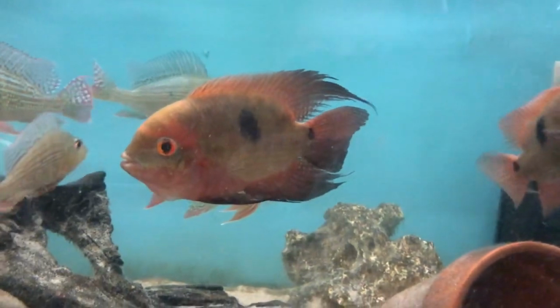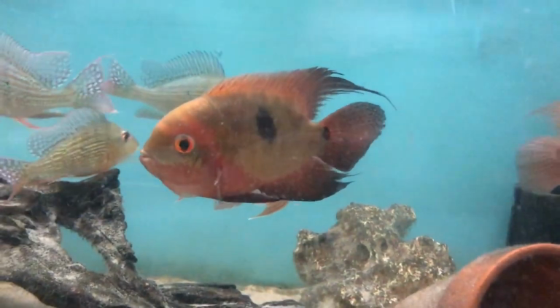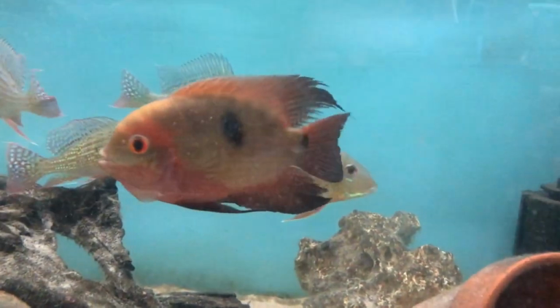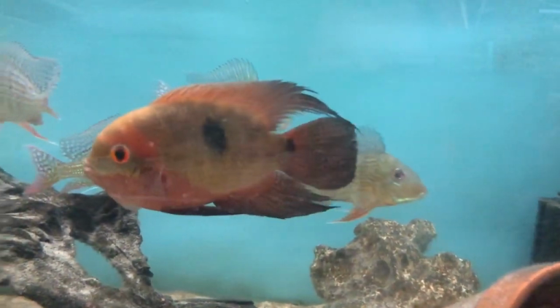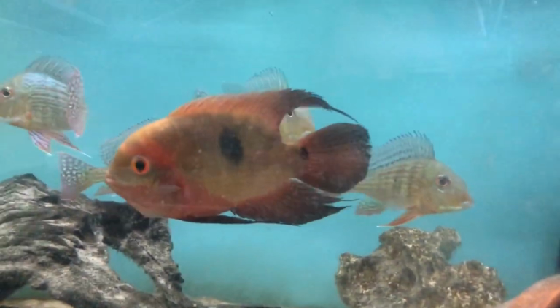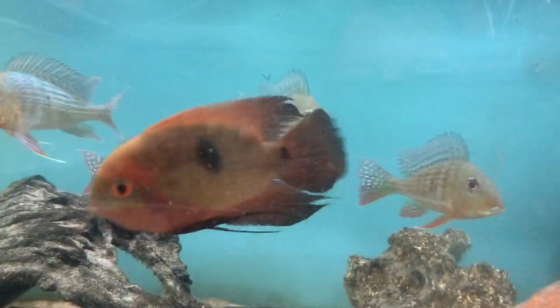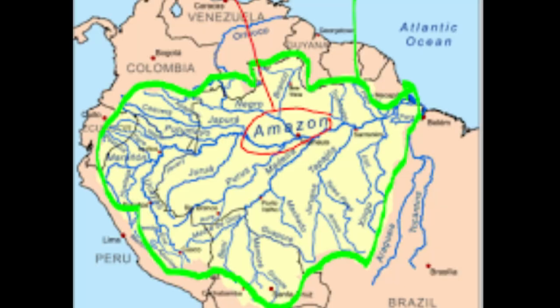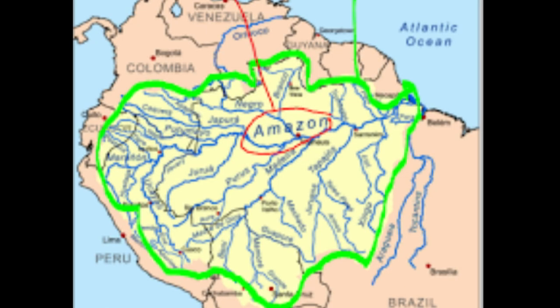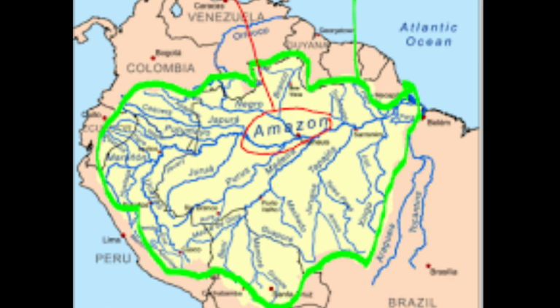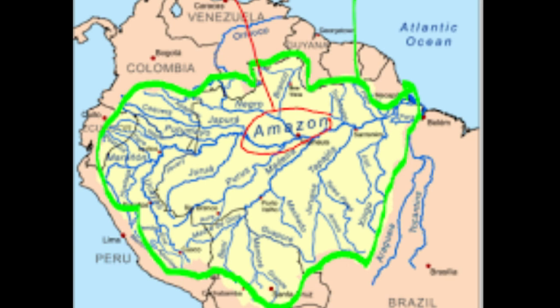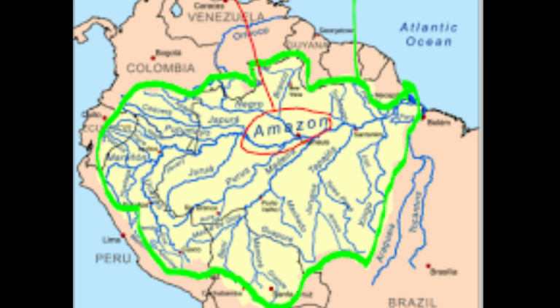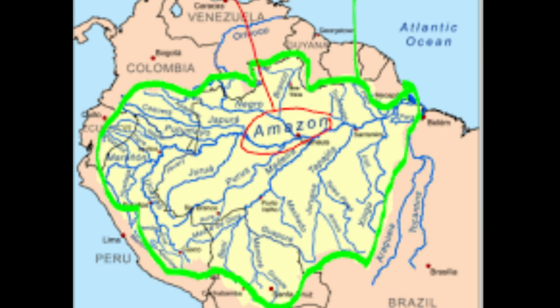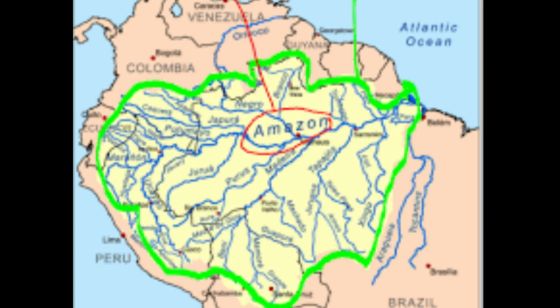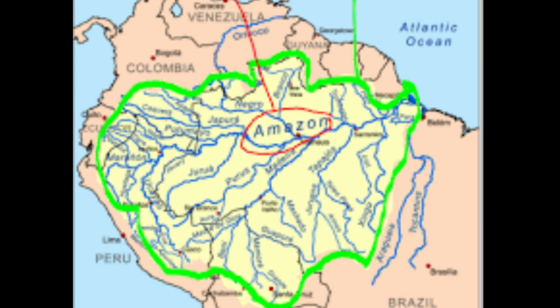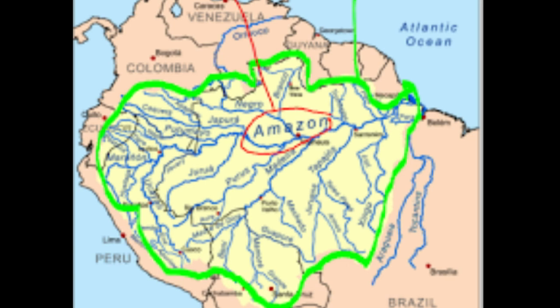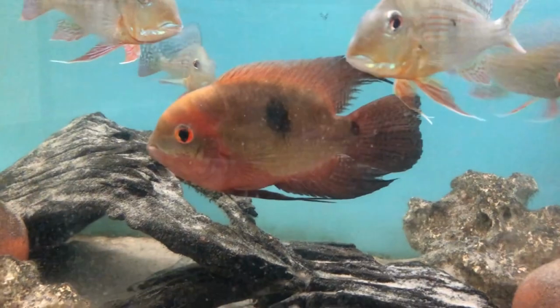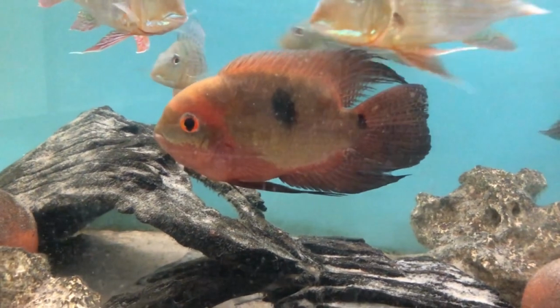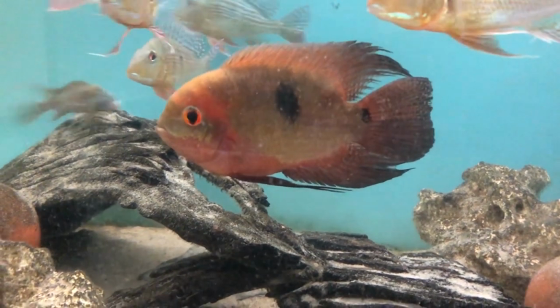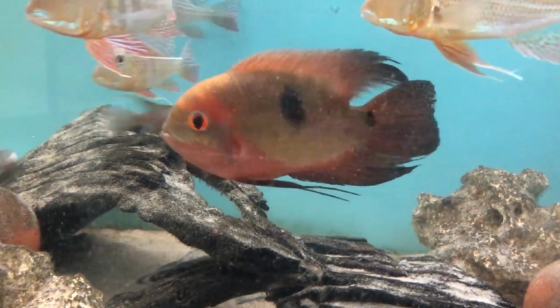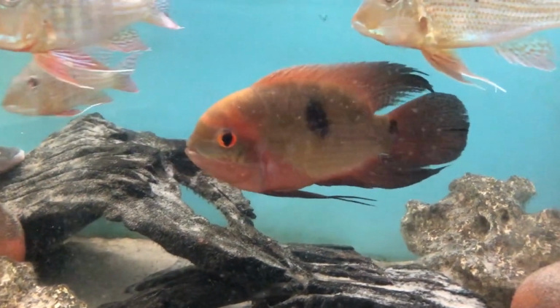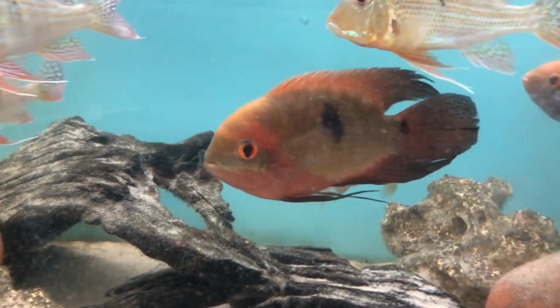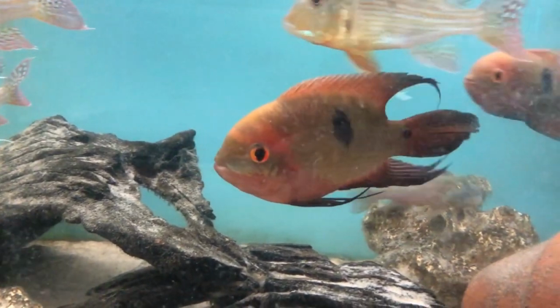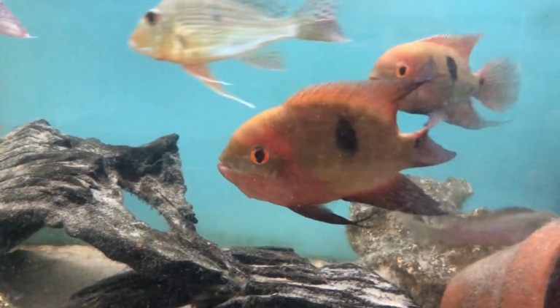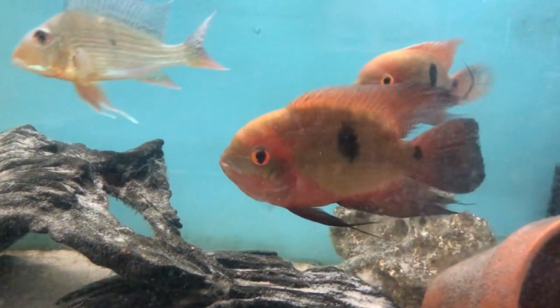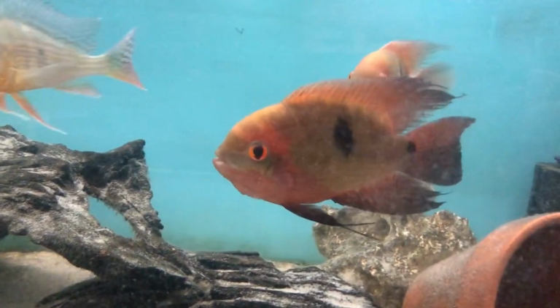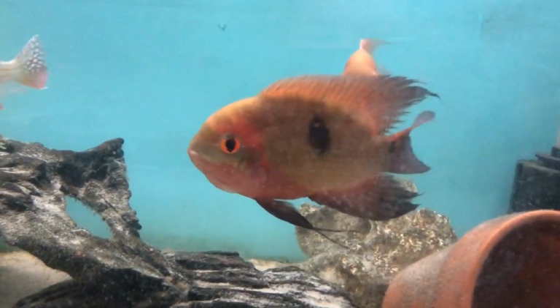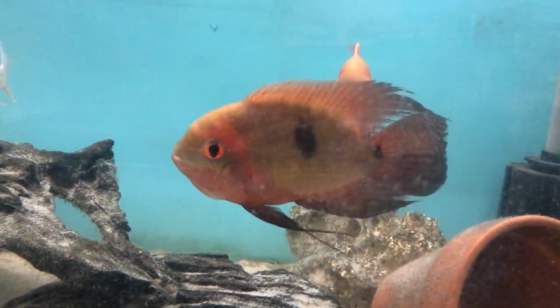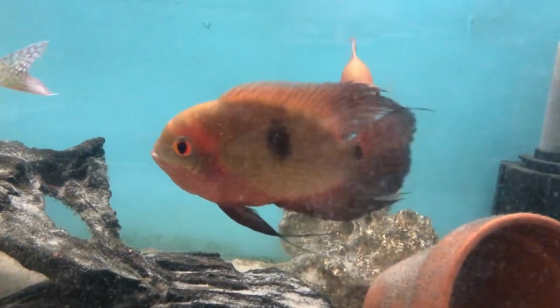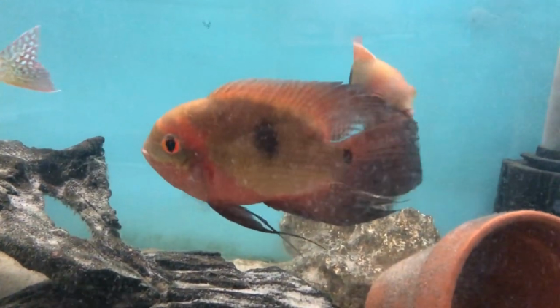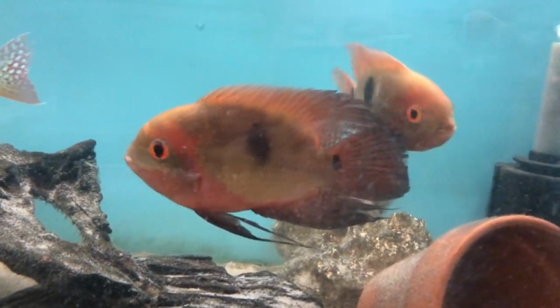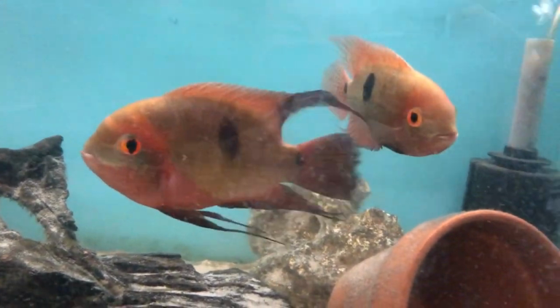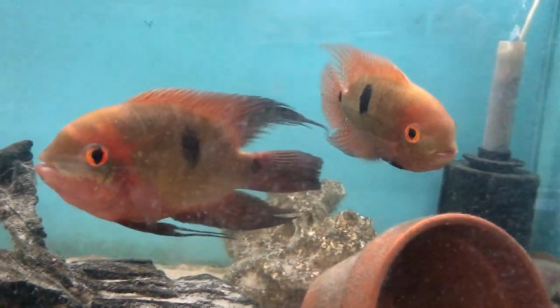Hypselechara temperarius comes from the Amazon River Basin in various rivers in Brazil, Colombia, and Peru. The name temperarius comes from the word 'temple,' meaning high forehead.